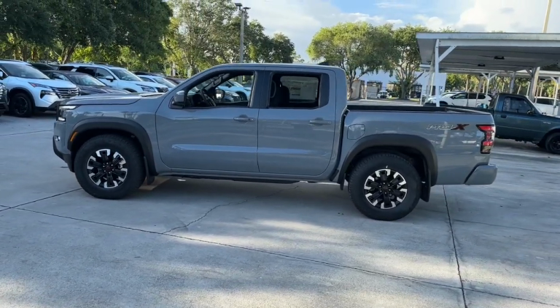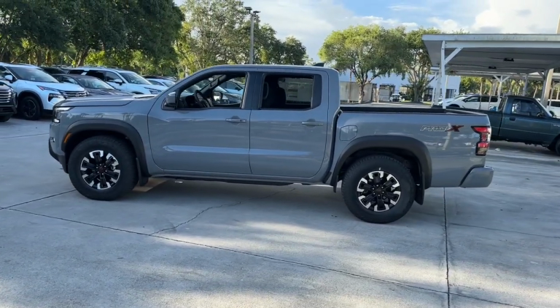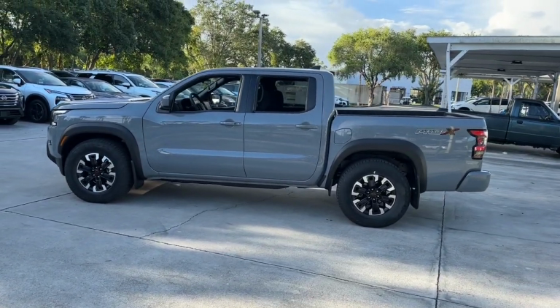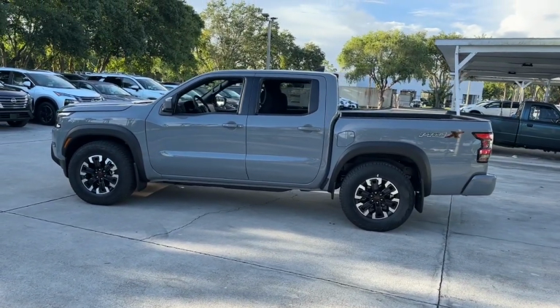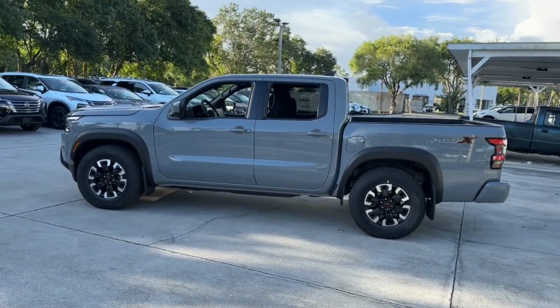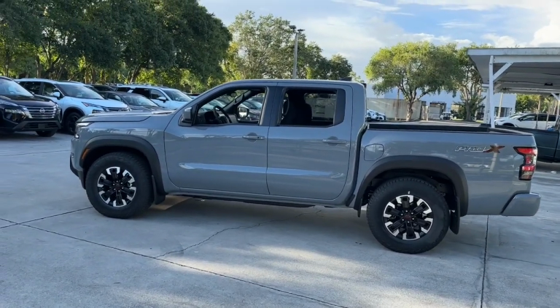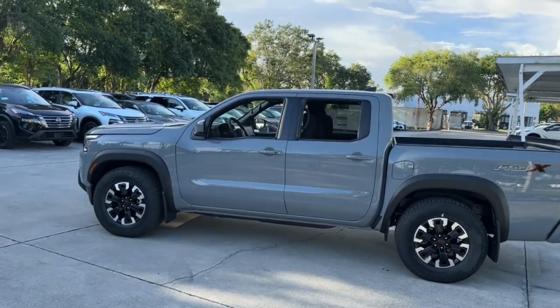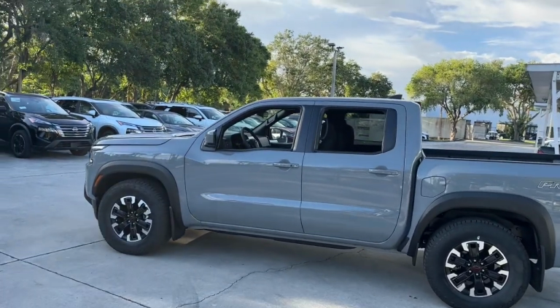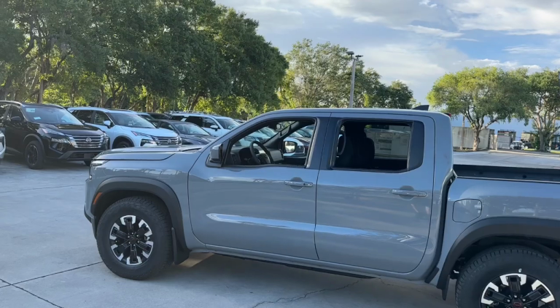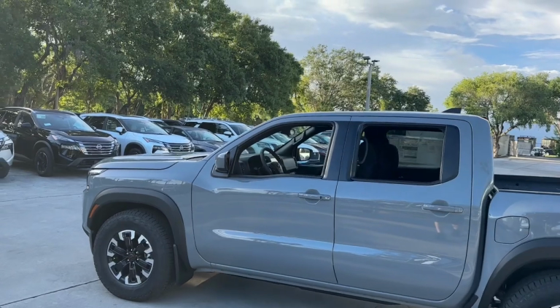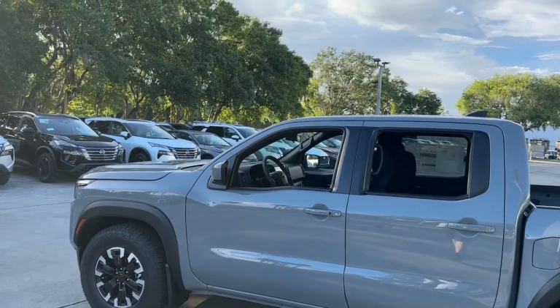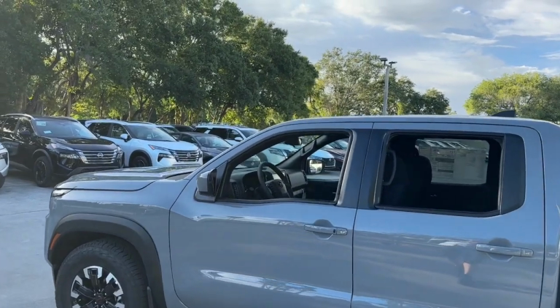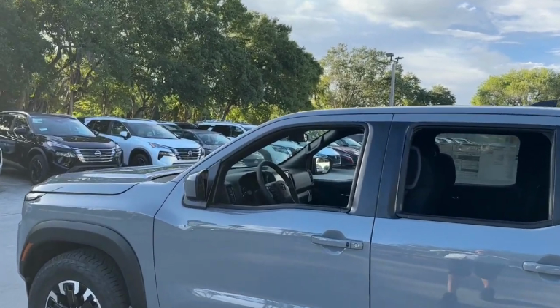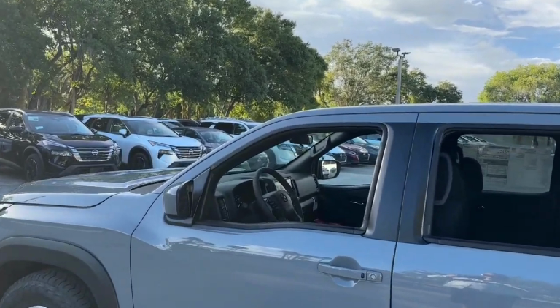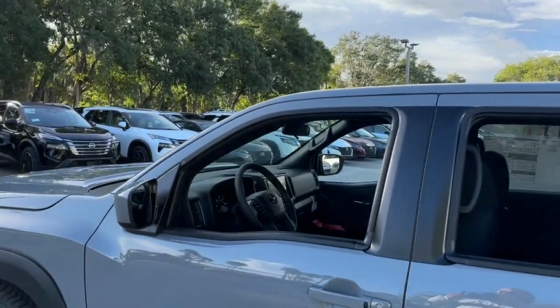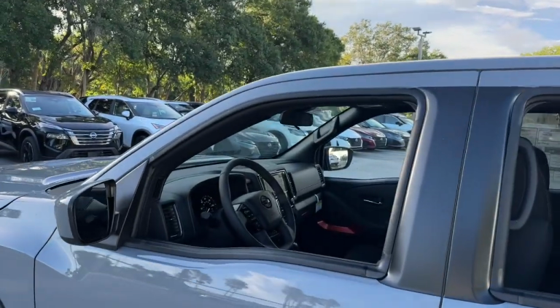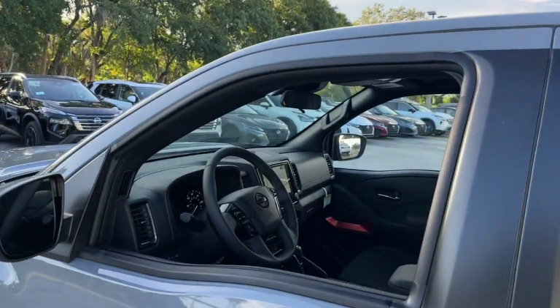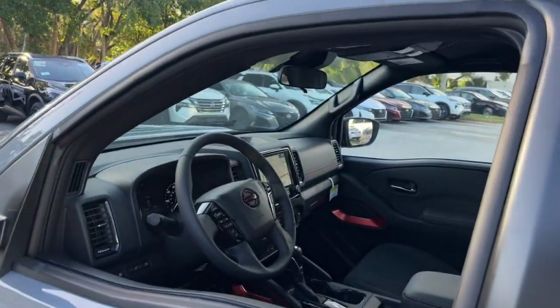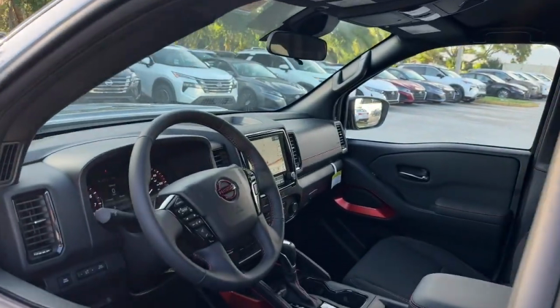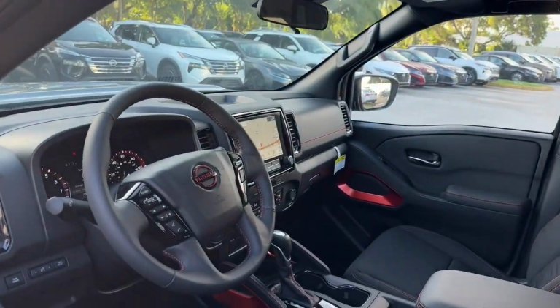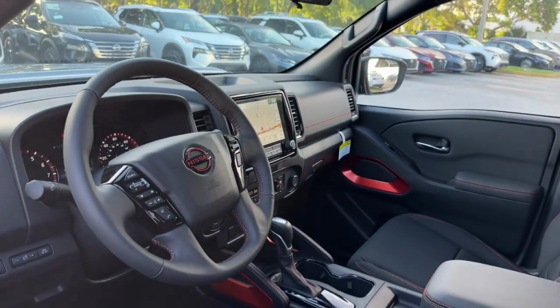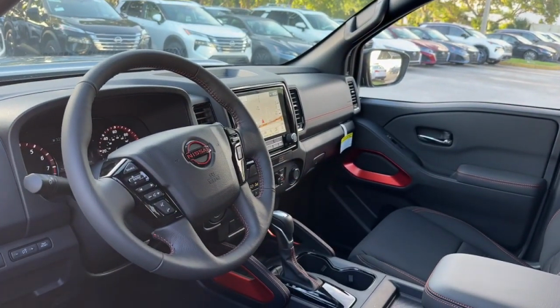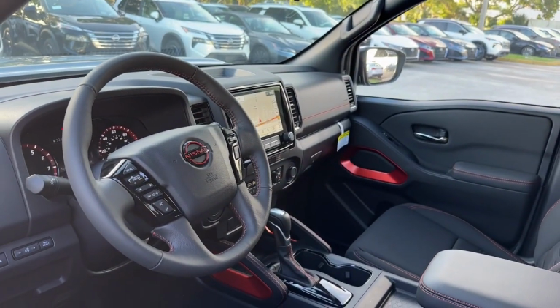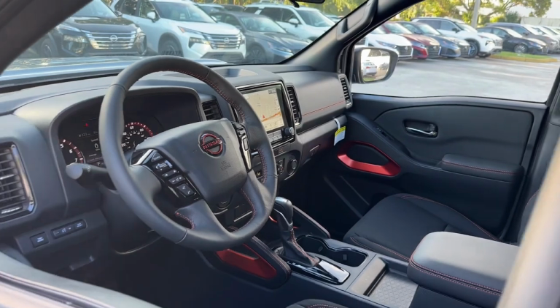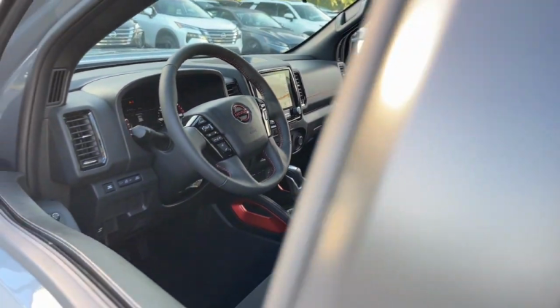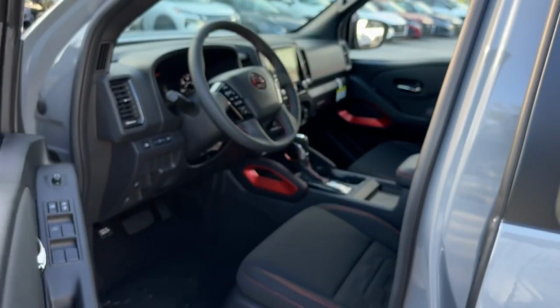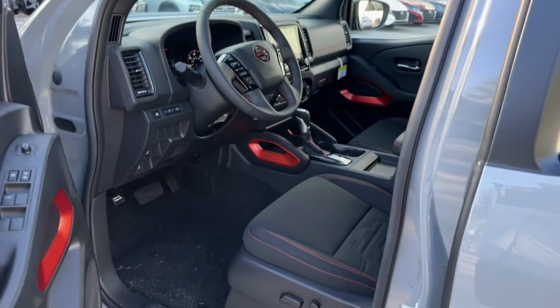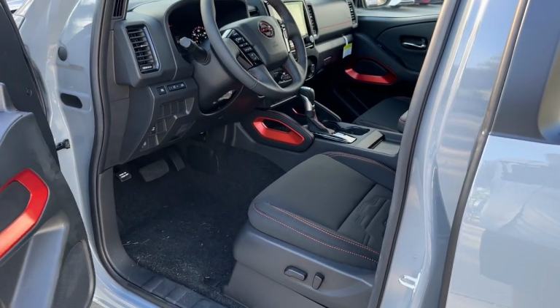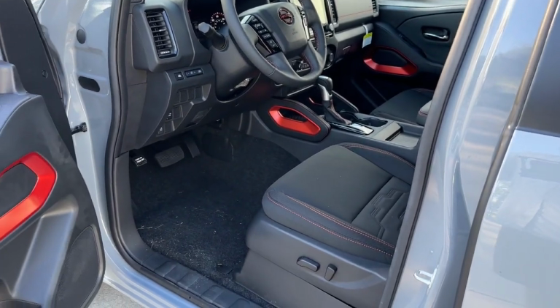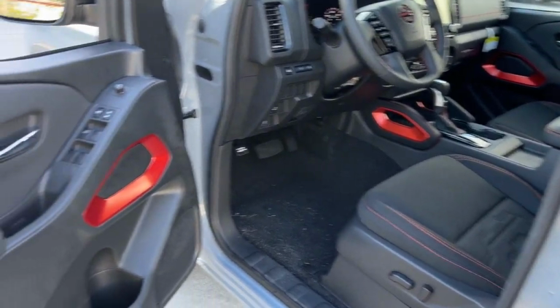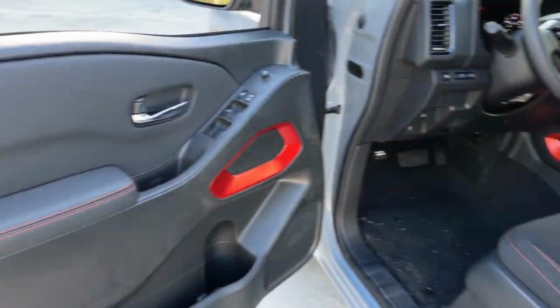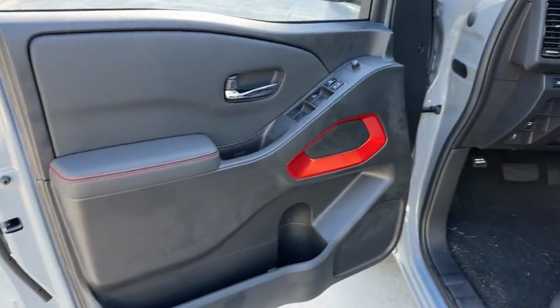Pre-collision system, navigation system, keyless entry, backup camera, fog lamps, keyless start, satellite radio, alarm, aluminum wheels, multi-zone AC.